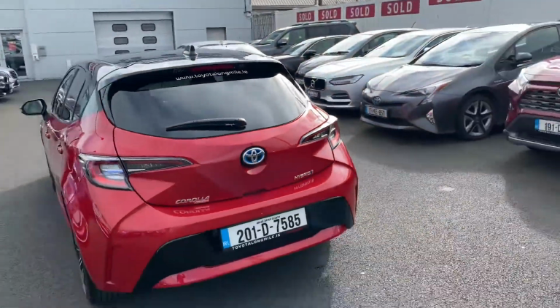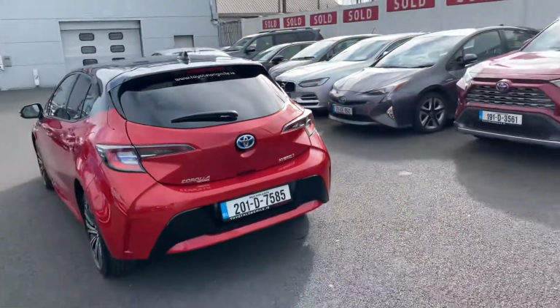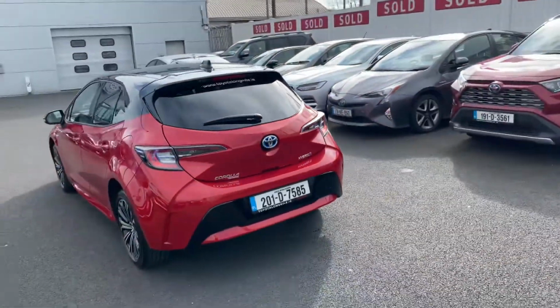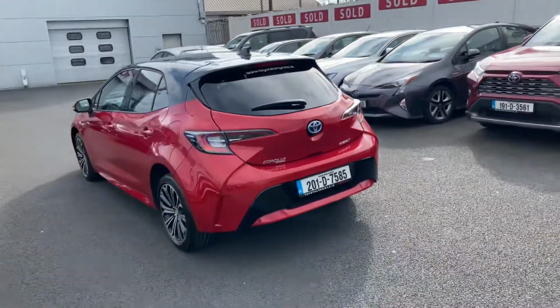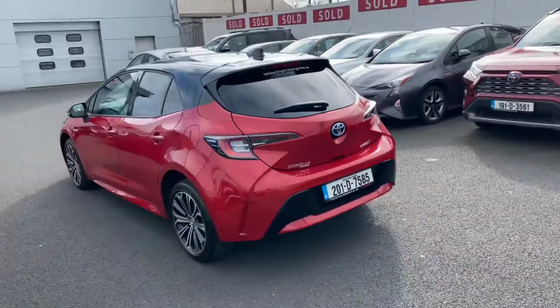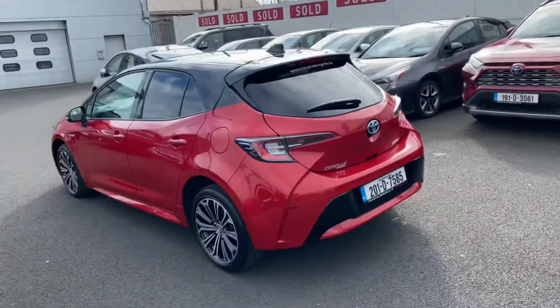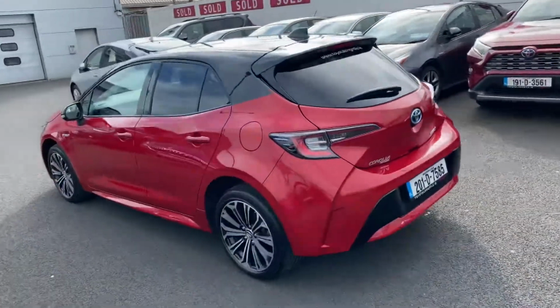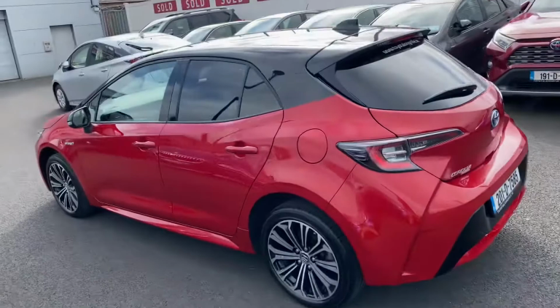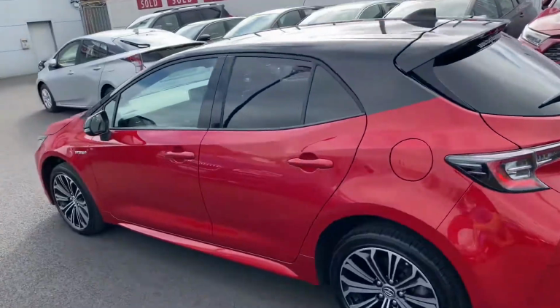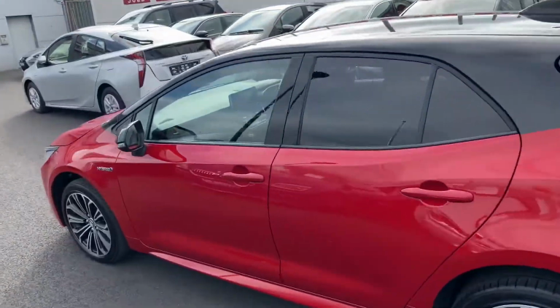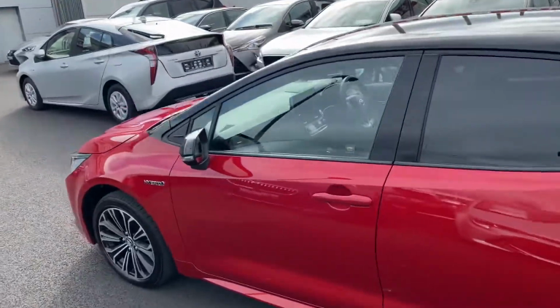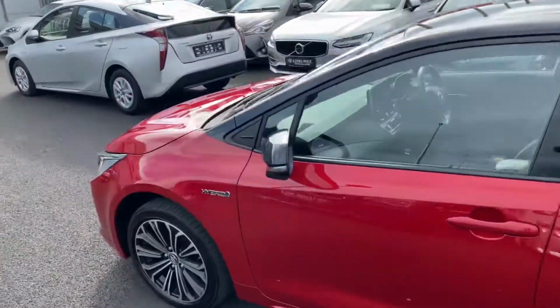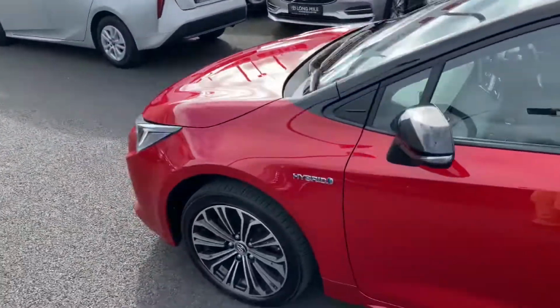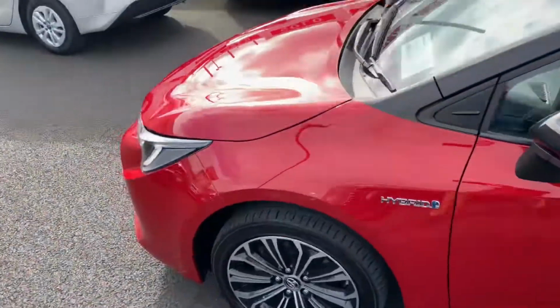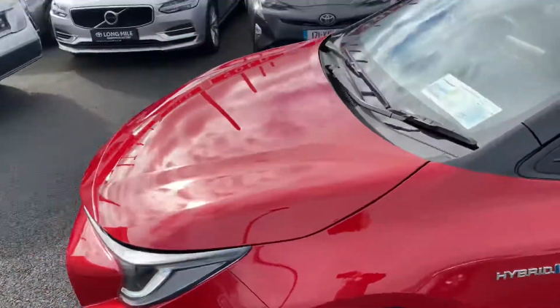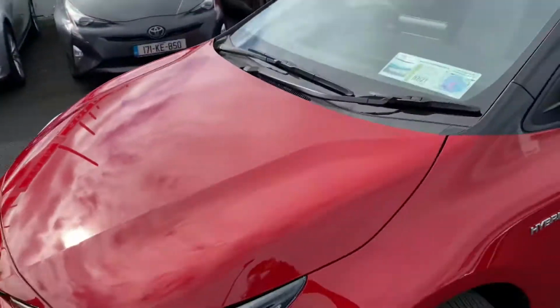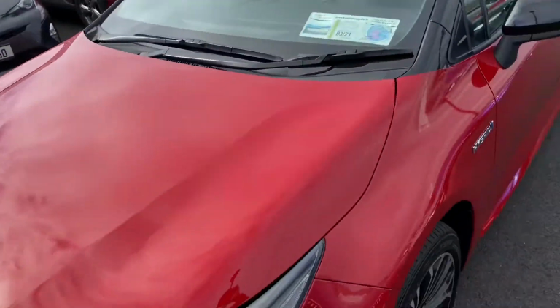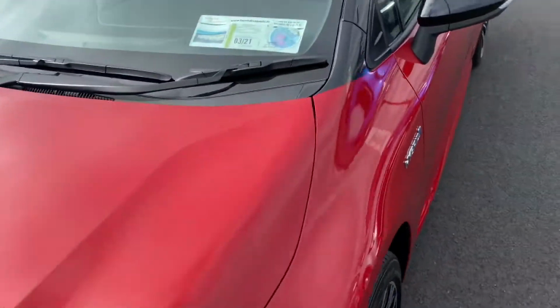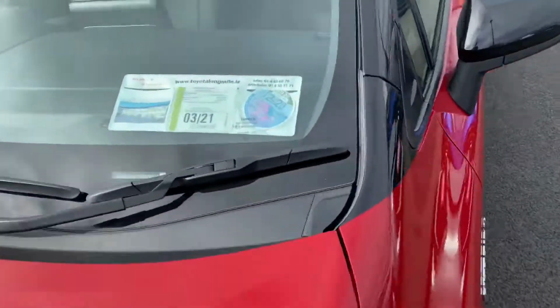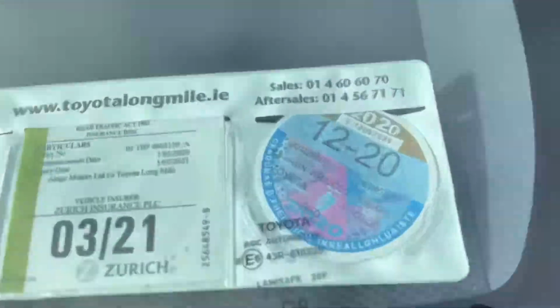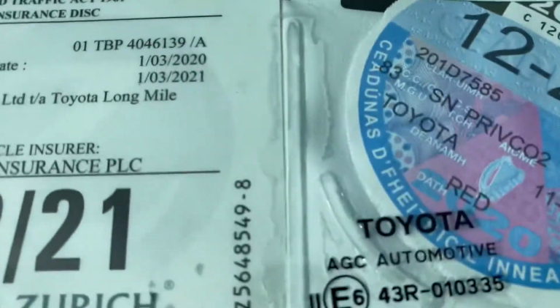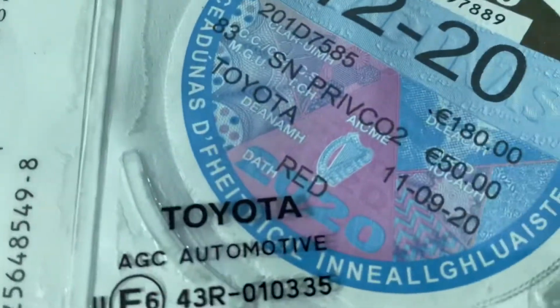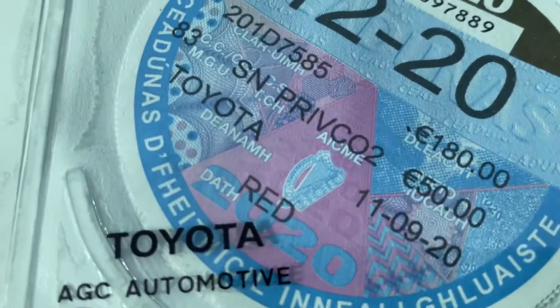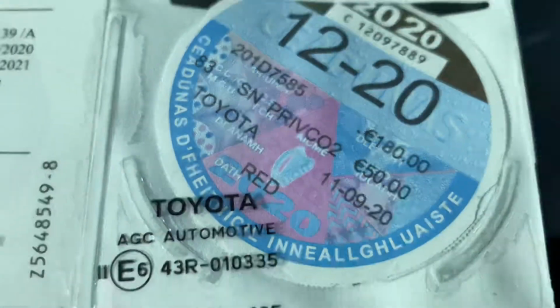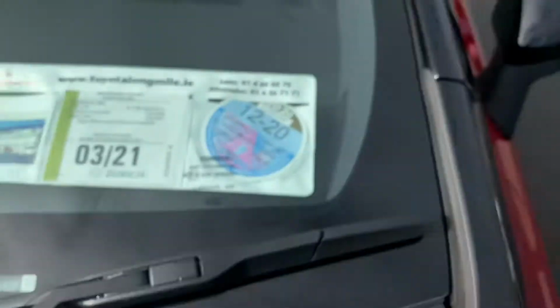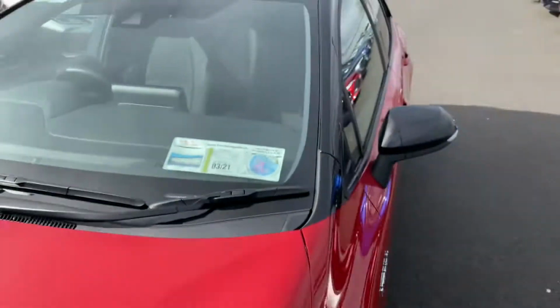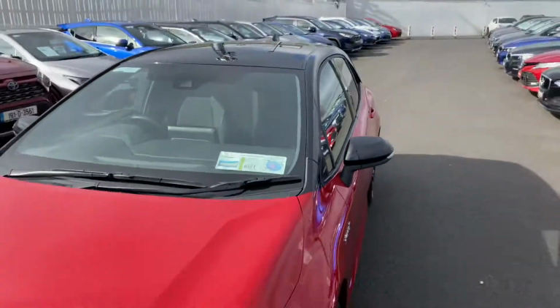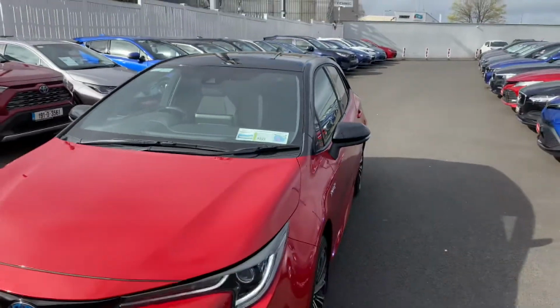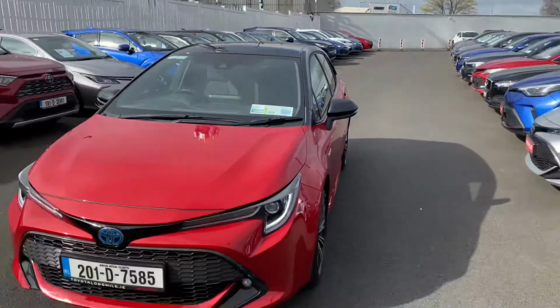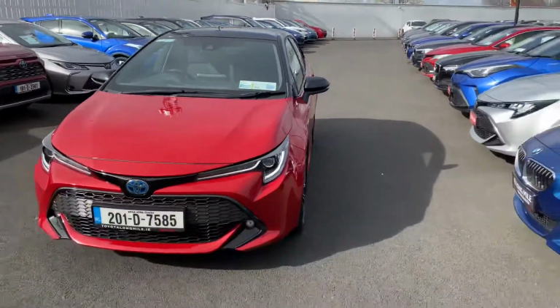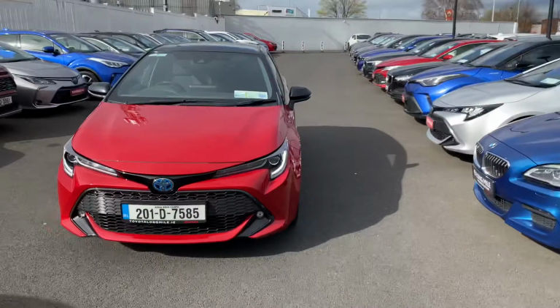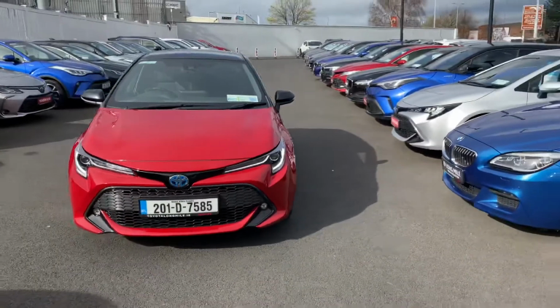This 2020 Corolla hatchback Luna Sport comes with the balance of Toyota's 3-year manufacturer's warranty and roadside assistance, in the low tax bracket of €180 per year, and is now available to view at Toyota Longmill.